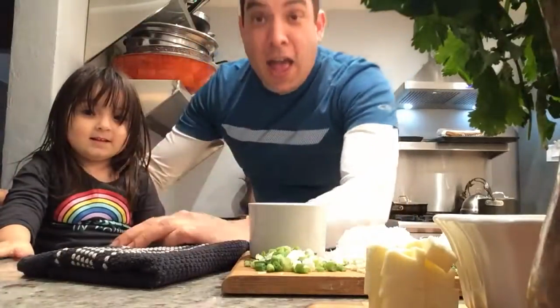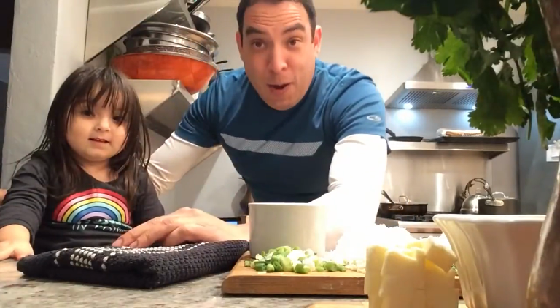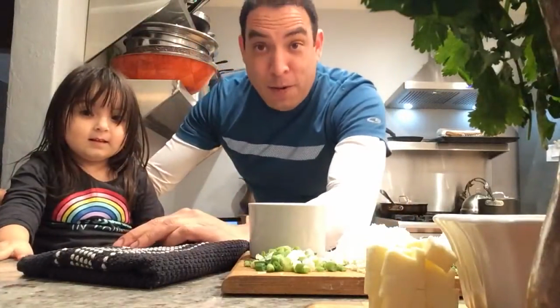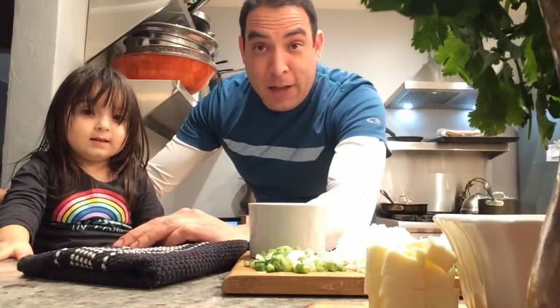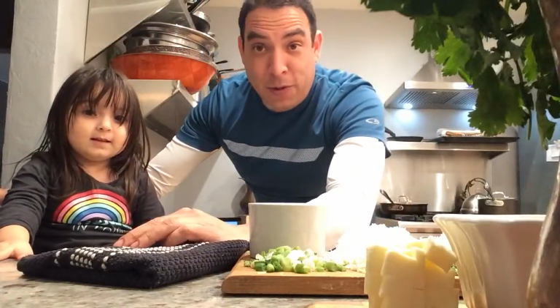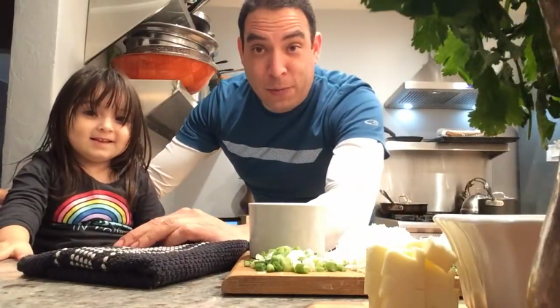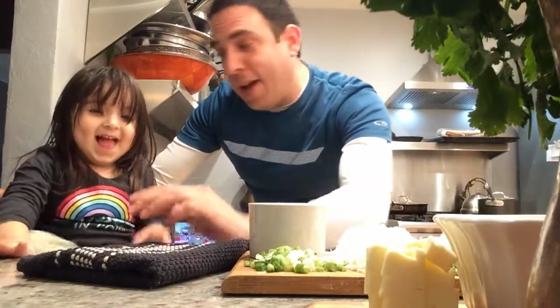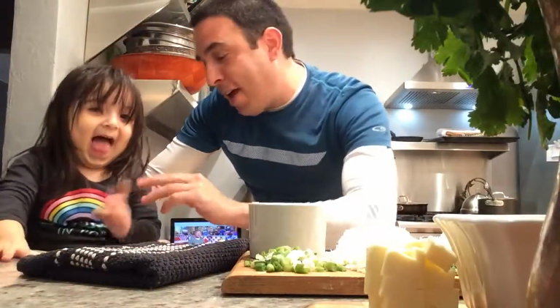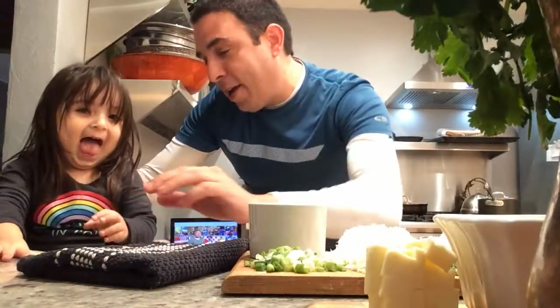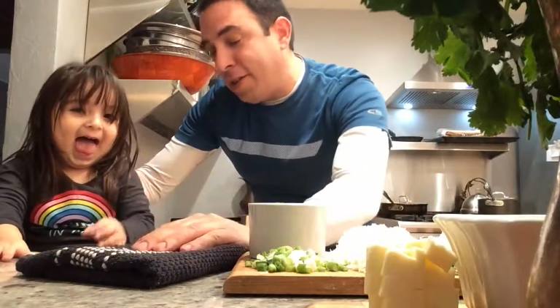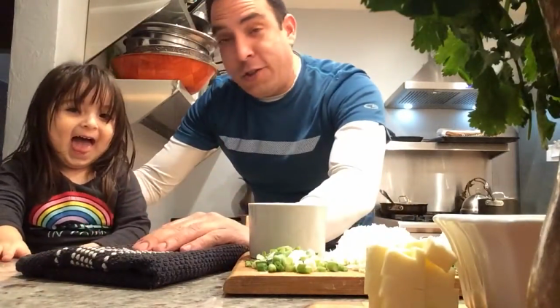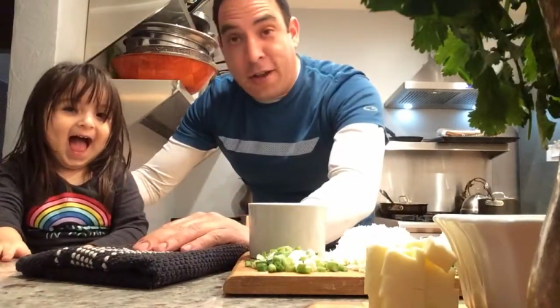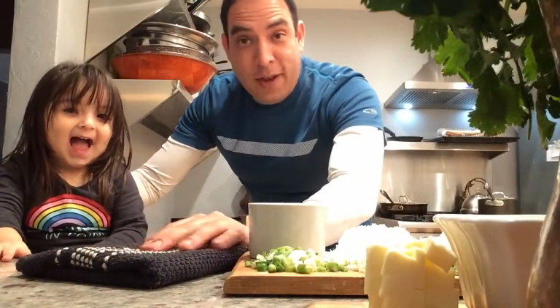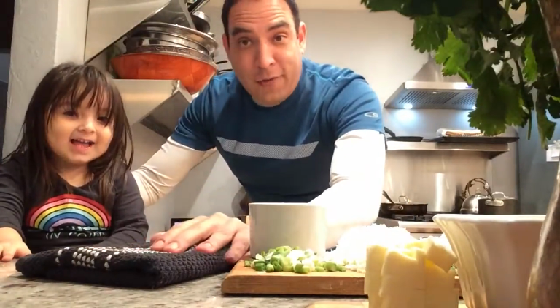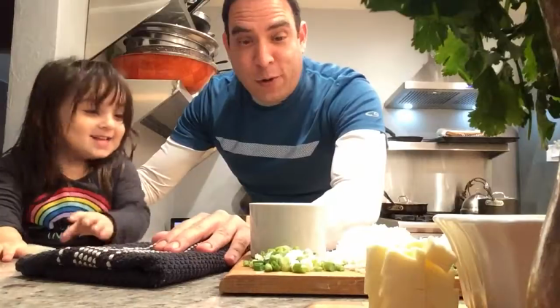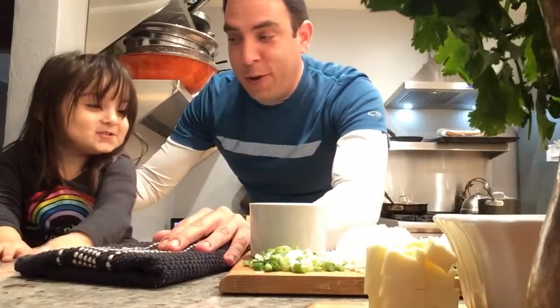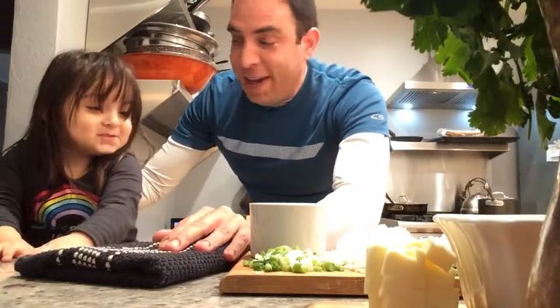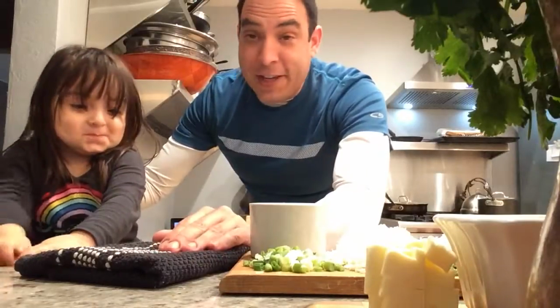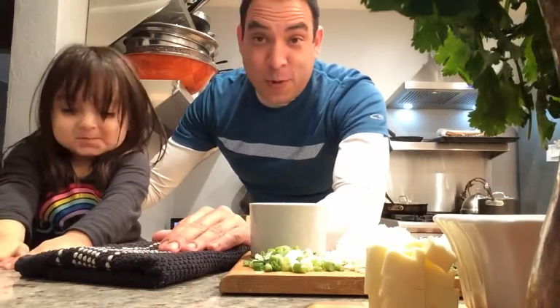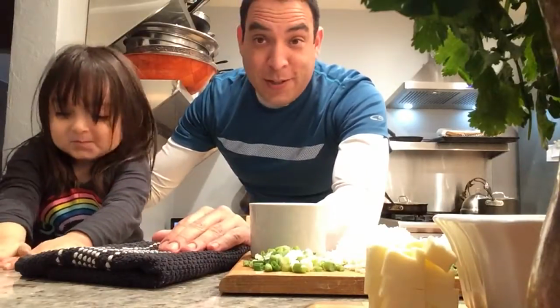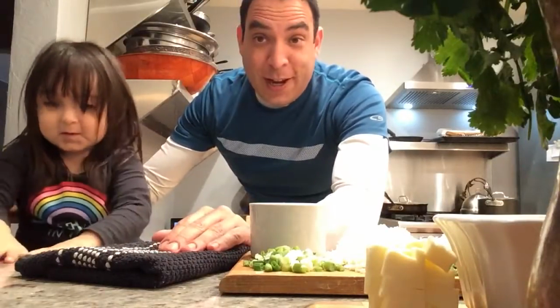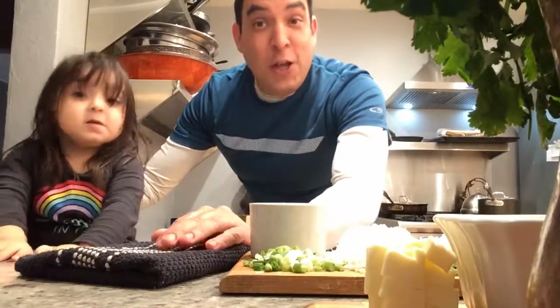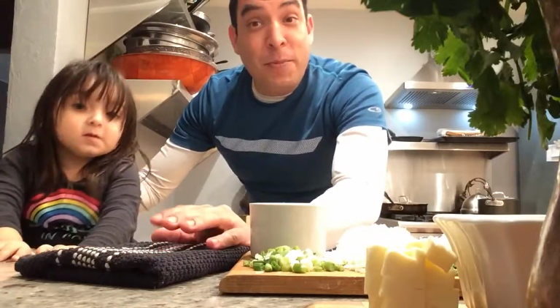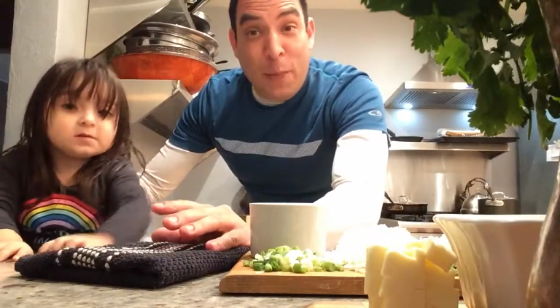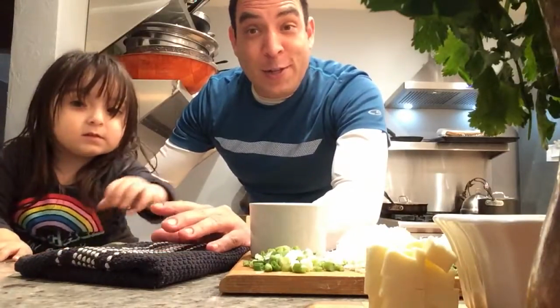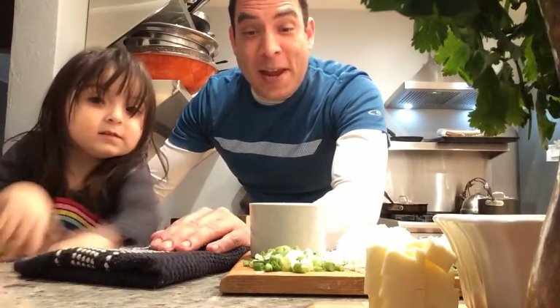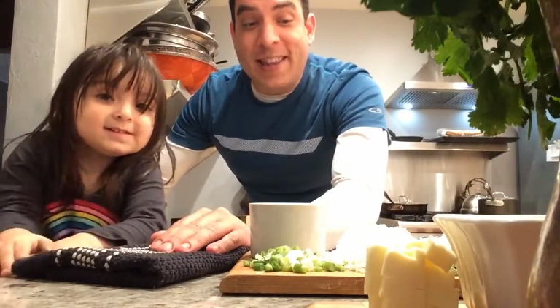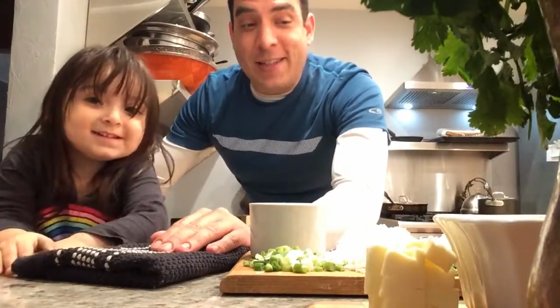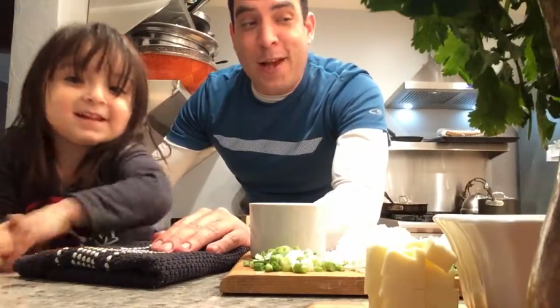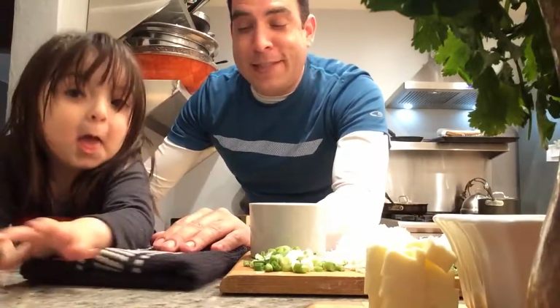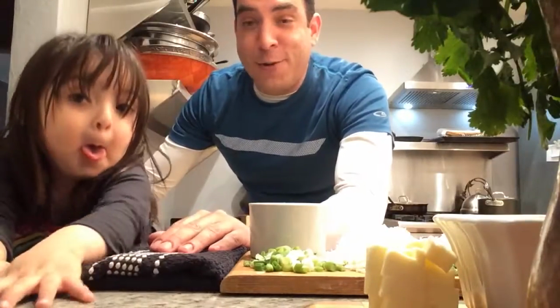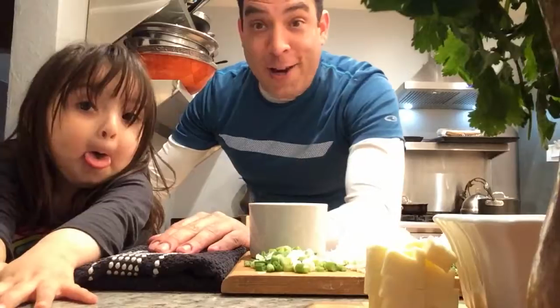Hey, welcome back to Real Food Blog. I got my trusty sous chef, Avery Nicole, in the kitchen with us today. She's going to be helping us make this potatoes gratin.